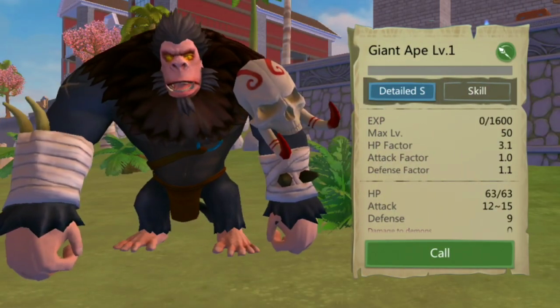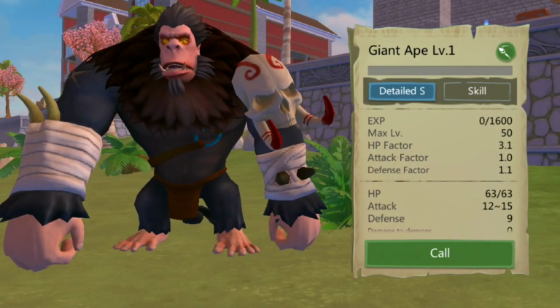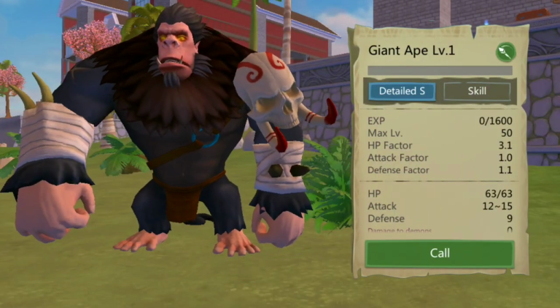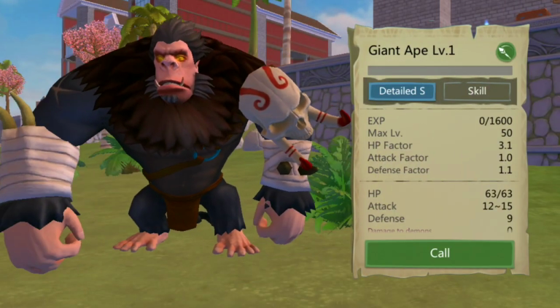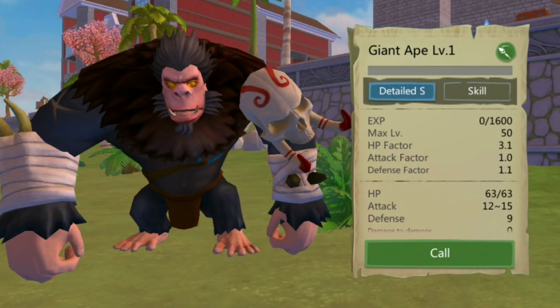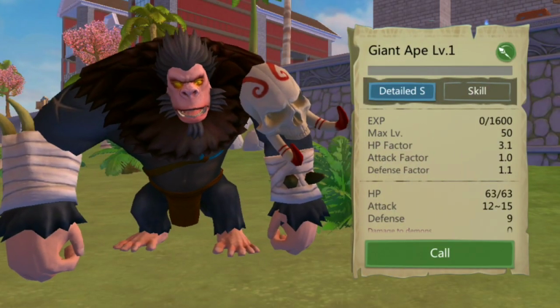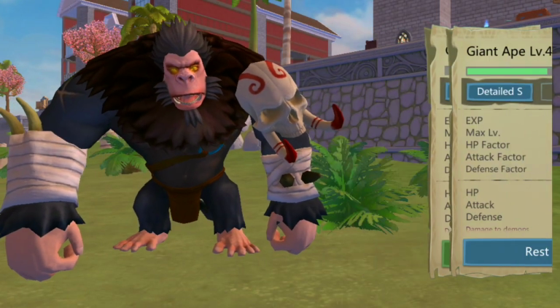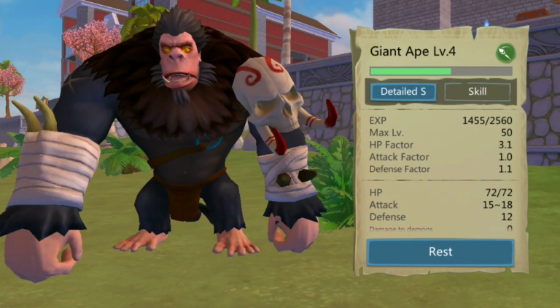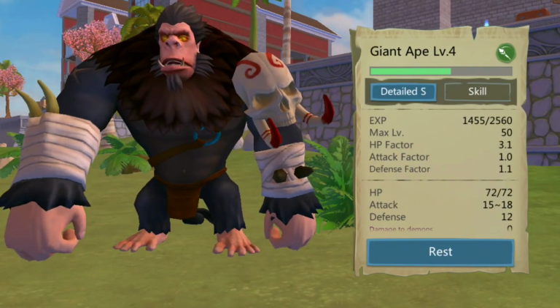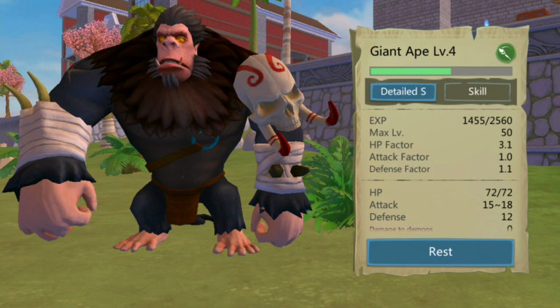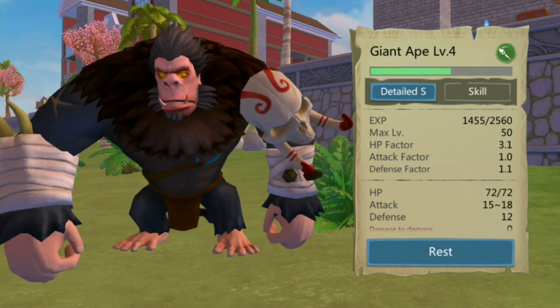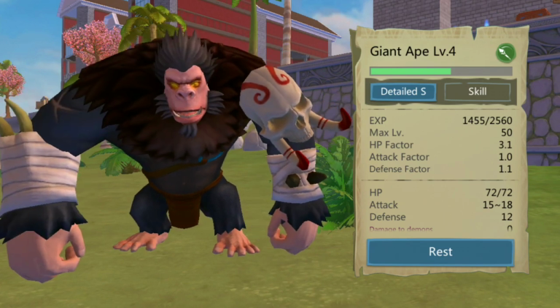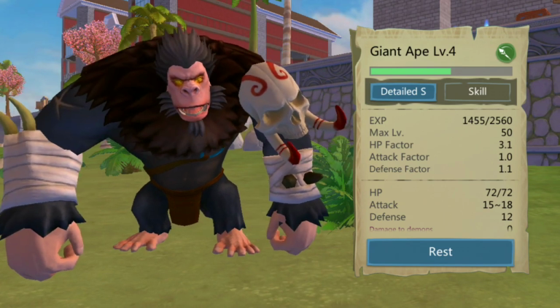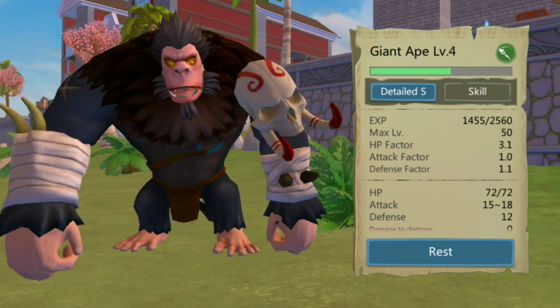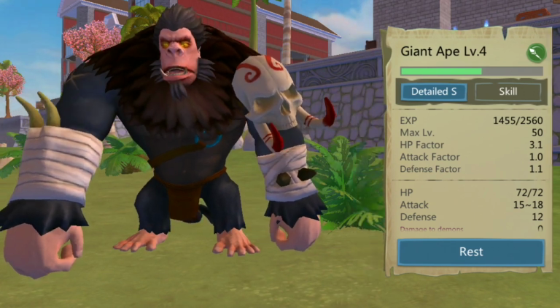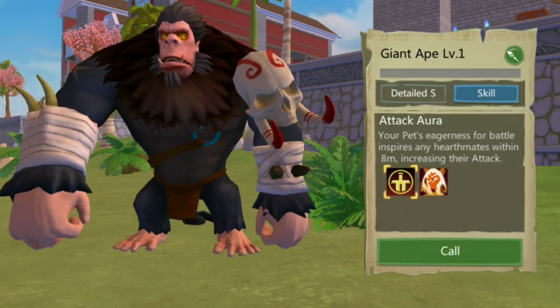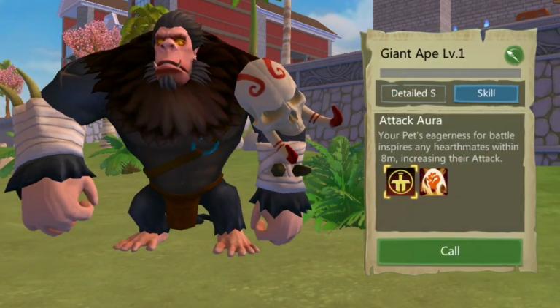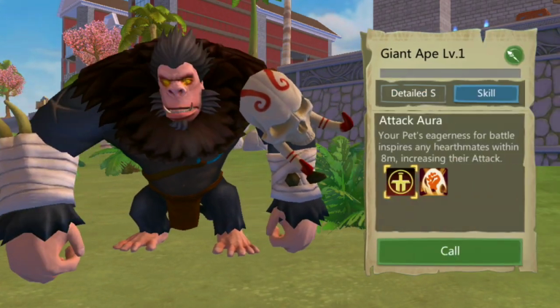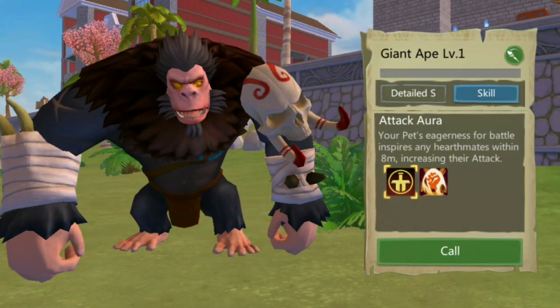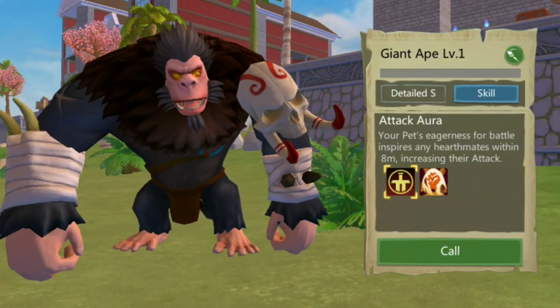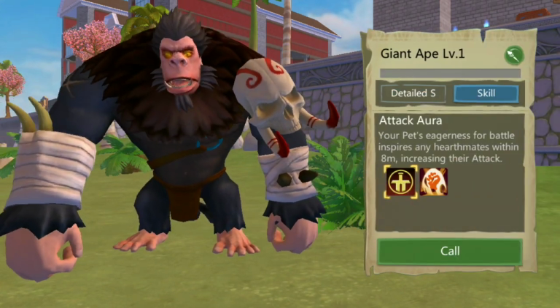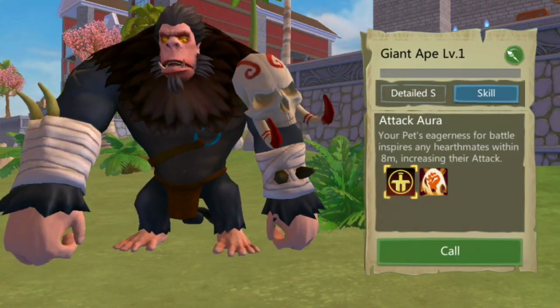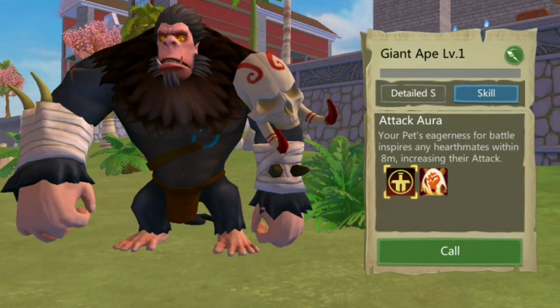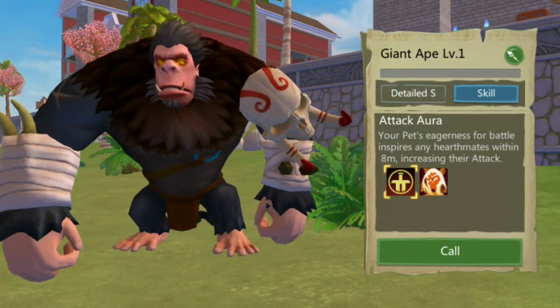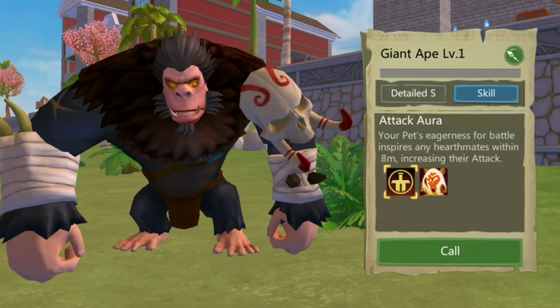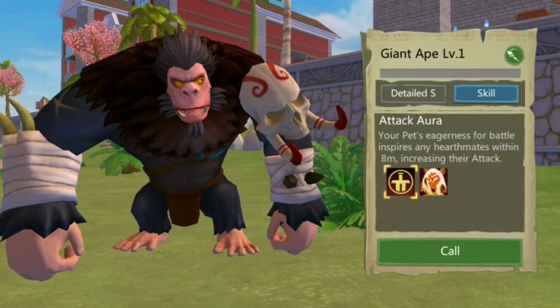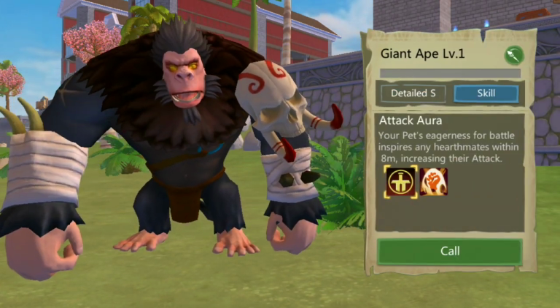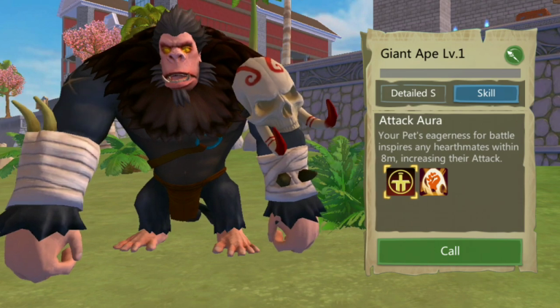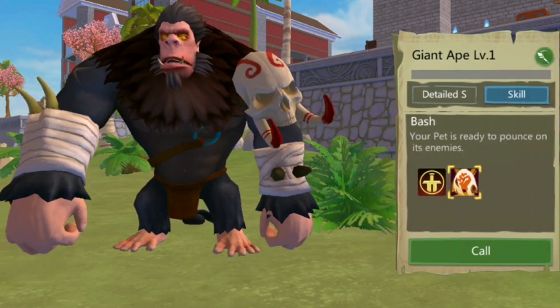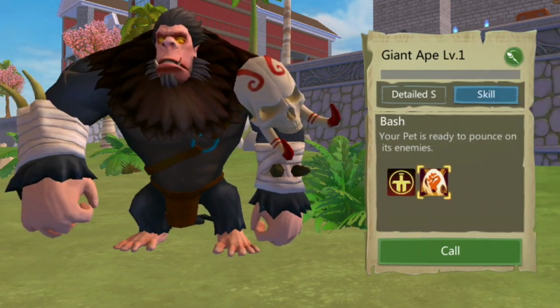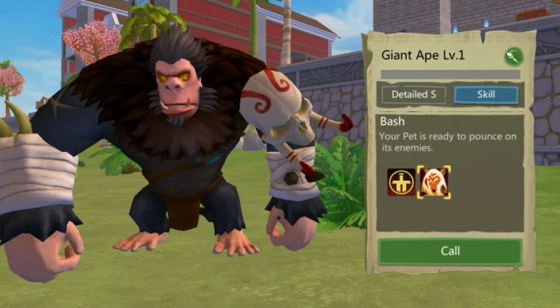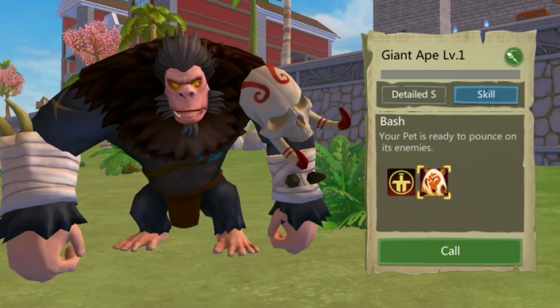Giant Ape provides a nice amount of defense and is expected to grow even more. It has an attack buff that raises attacks for nearby mates in a certain area, but only for sighting enemies.